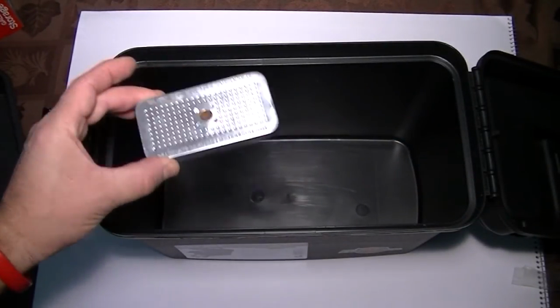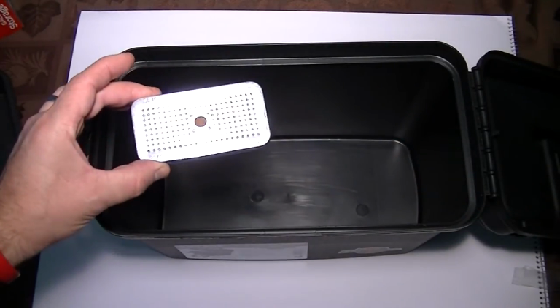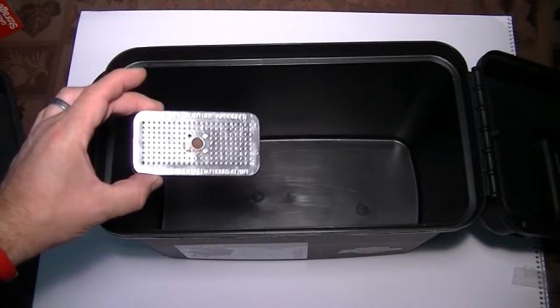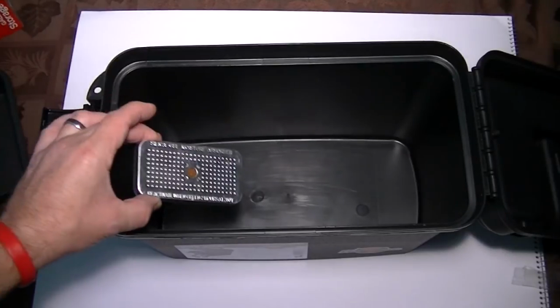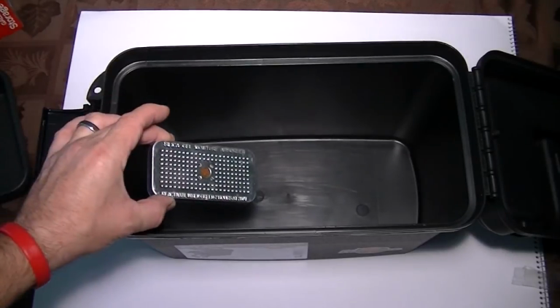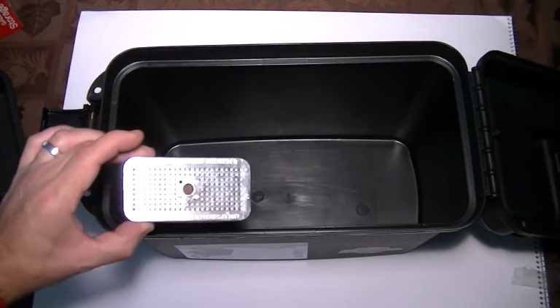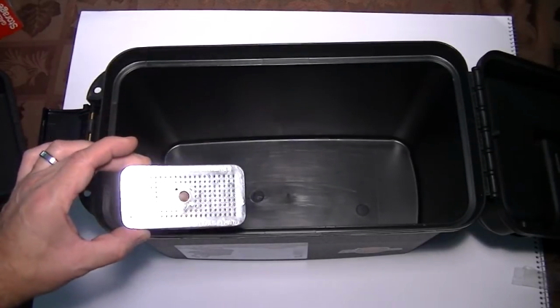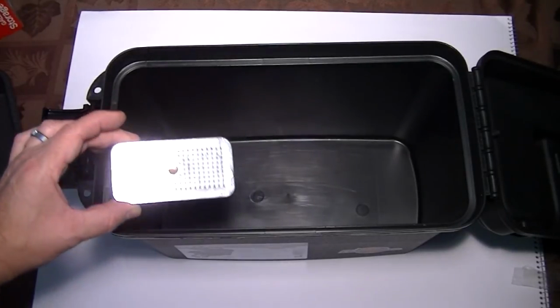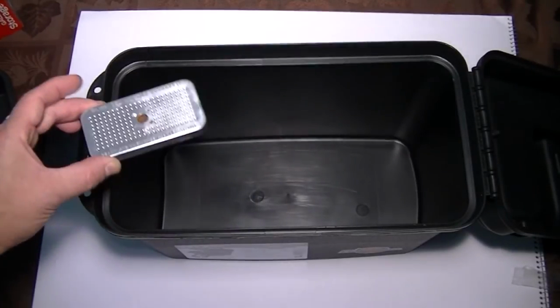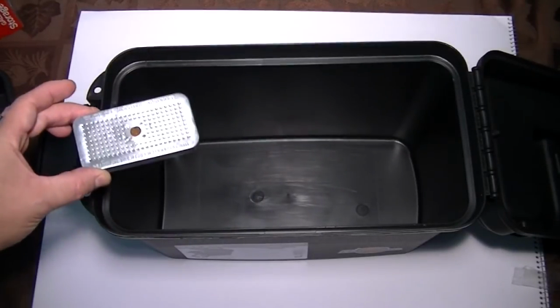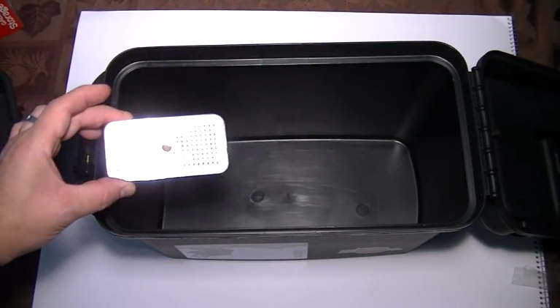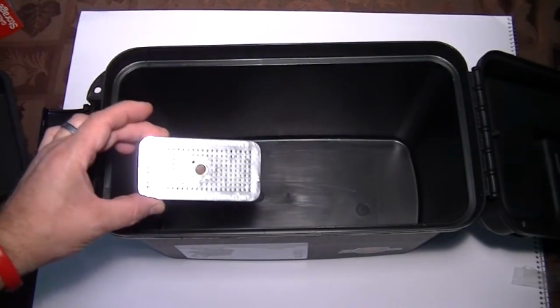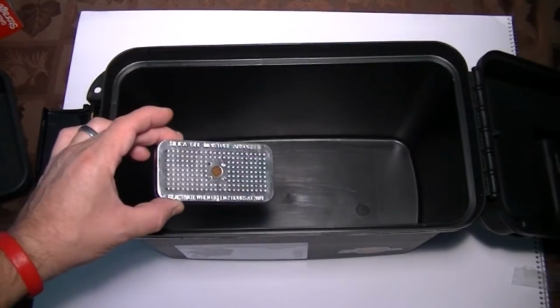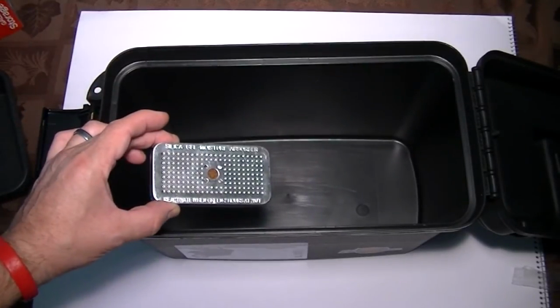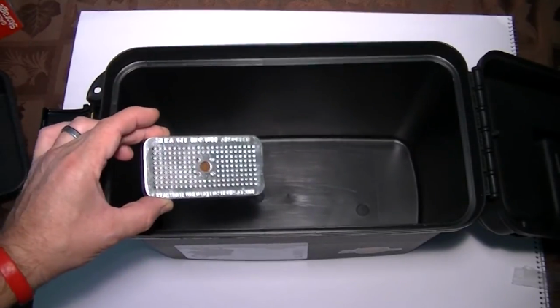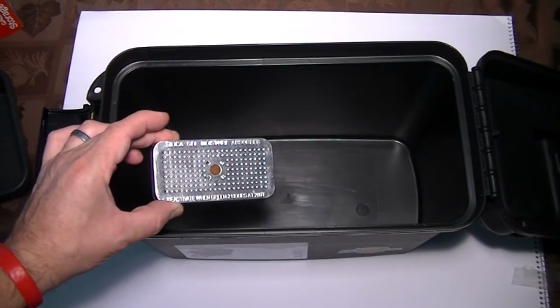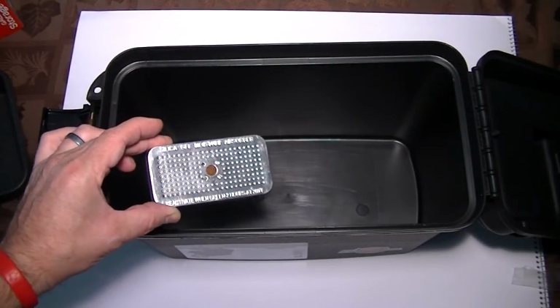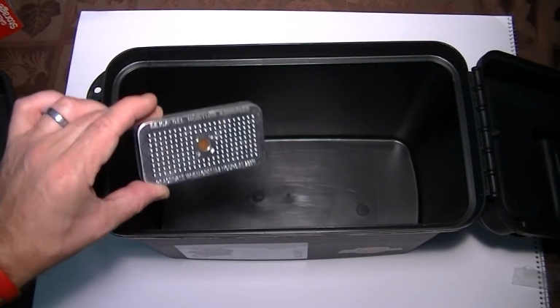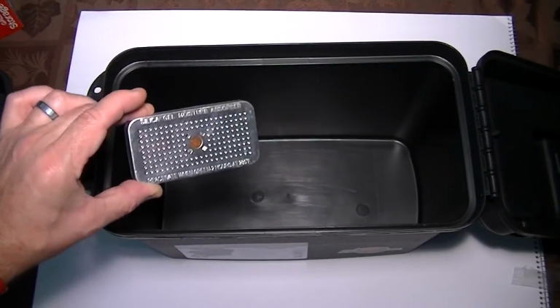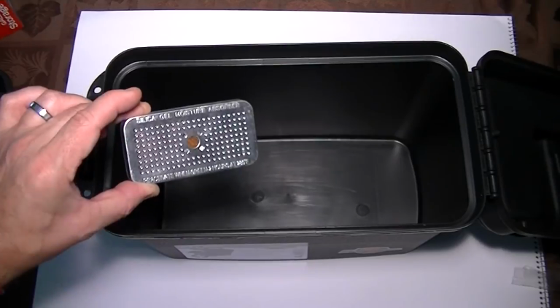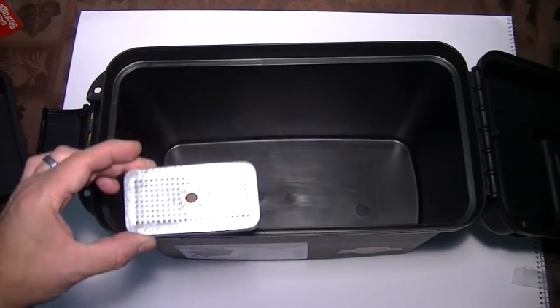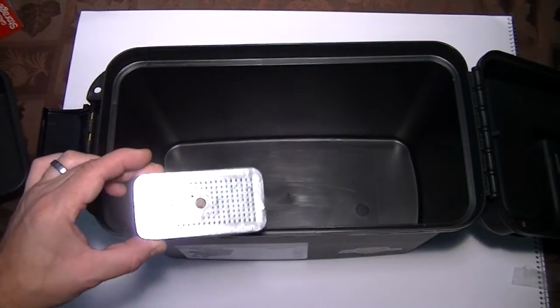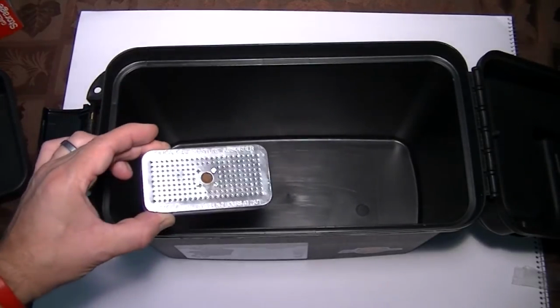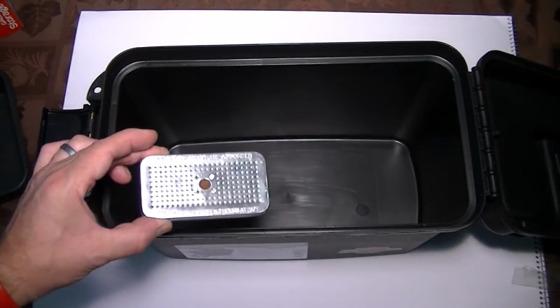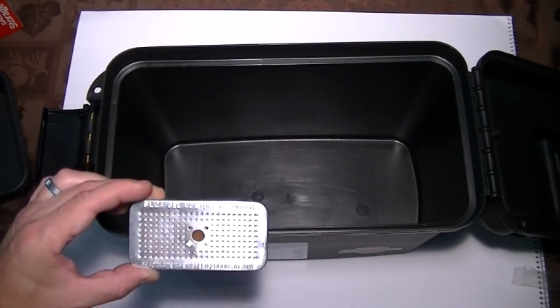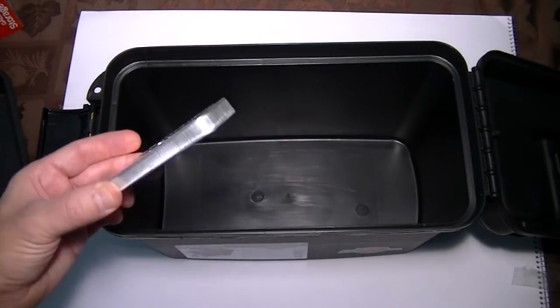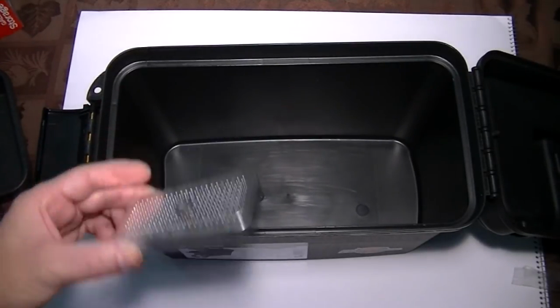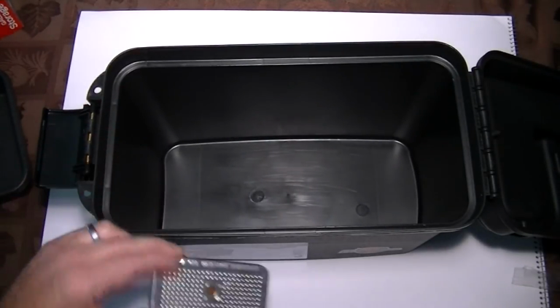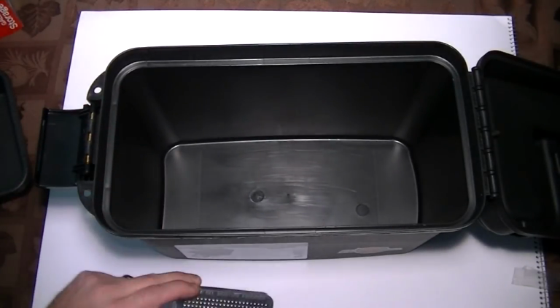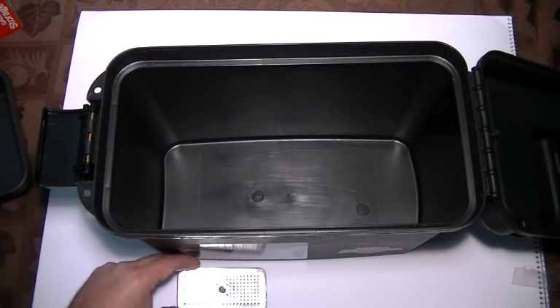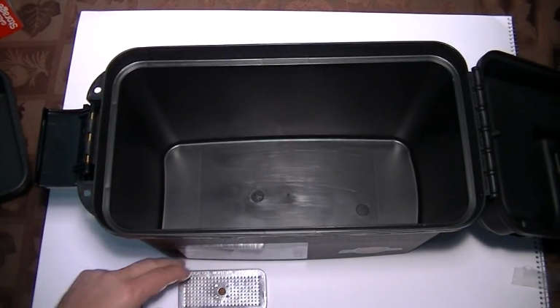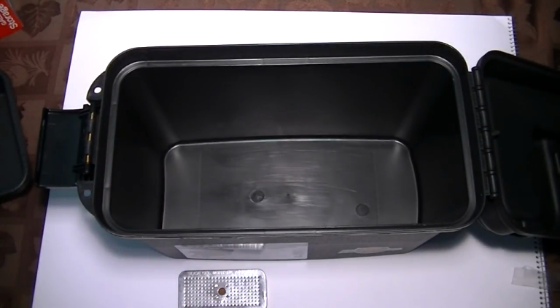It's reusable and good for a fairly large container. I'm going to use it for ammo, but you can use it for whatever you want — food, electronics, you name it. Just make sure it's less than three cubic feet and it'll work. Thanks for watching.